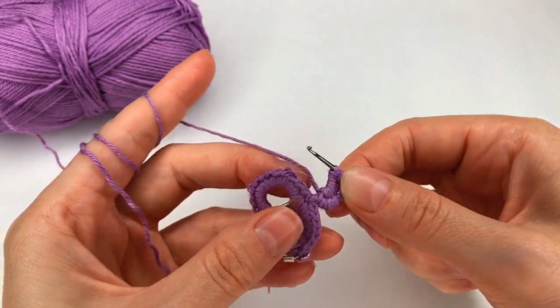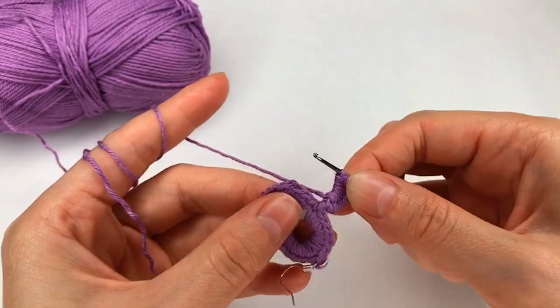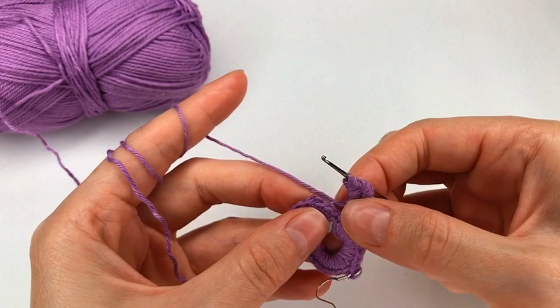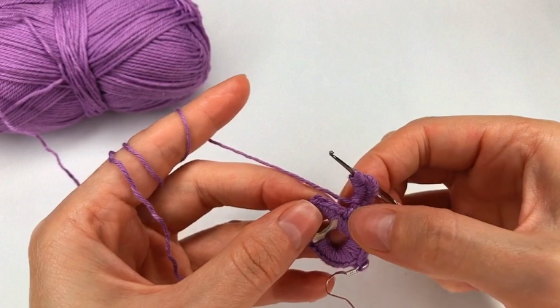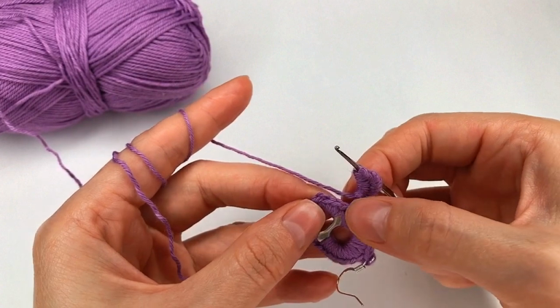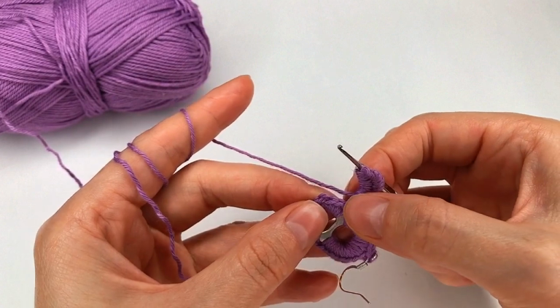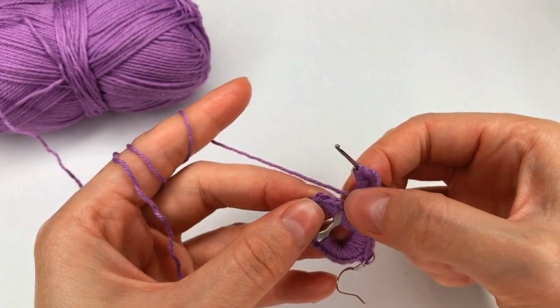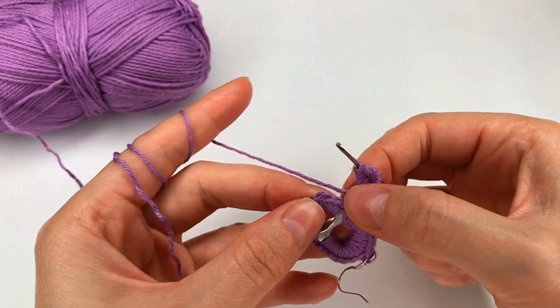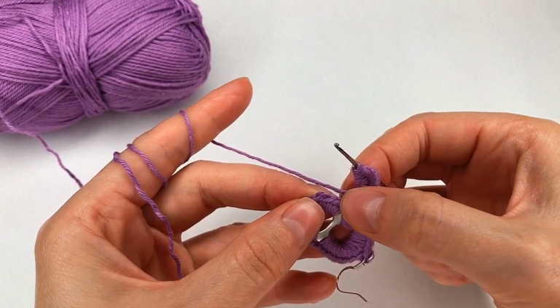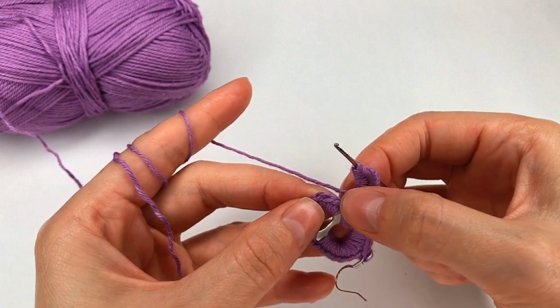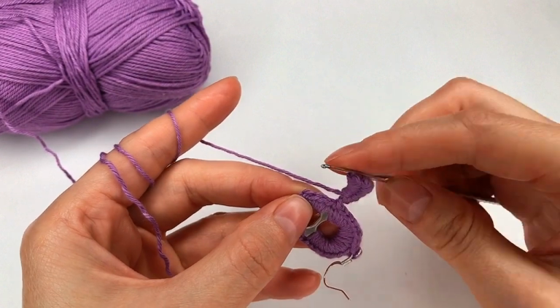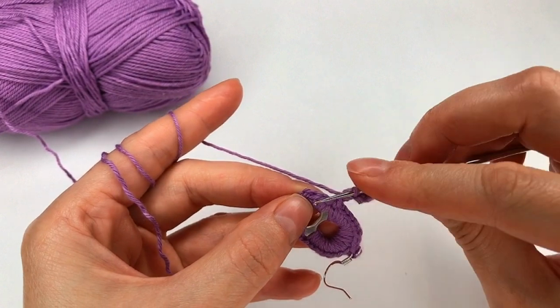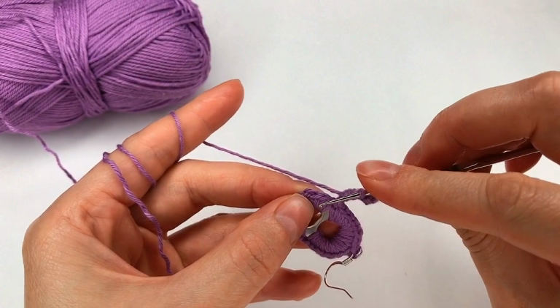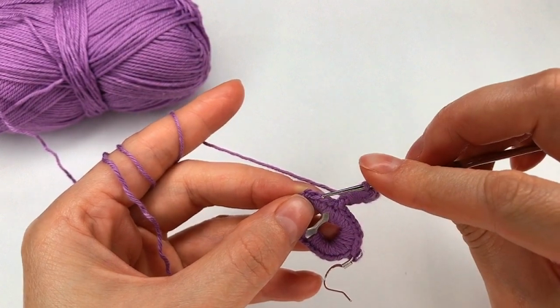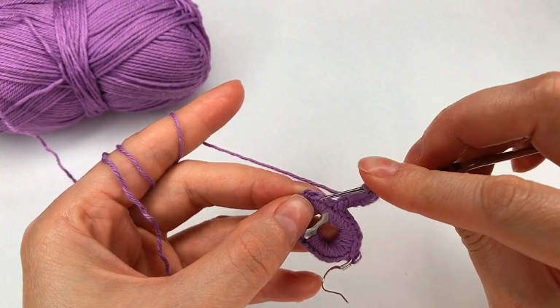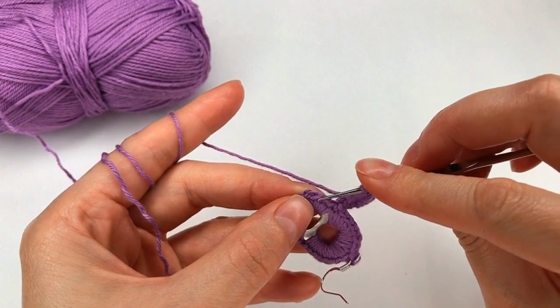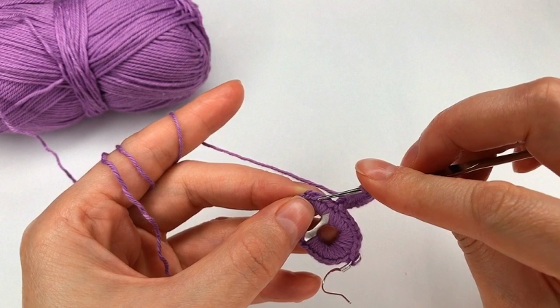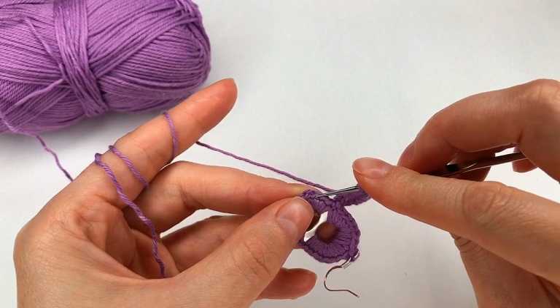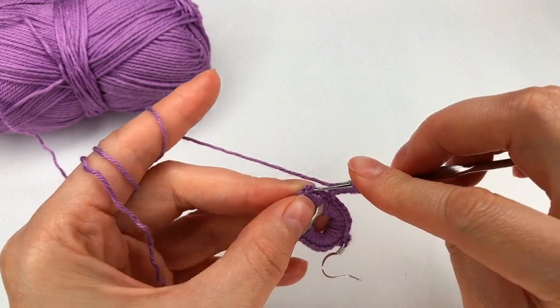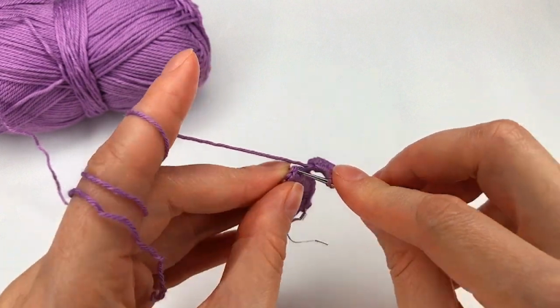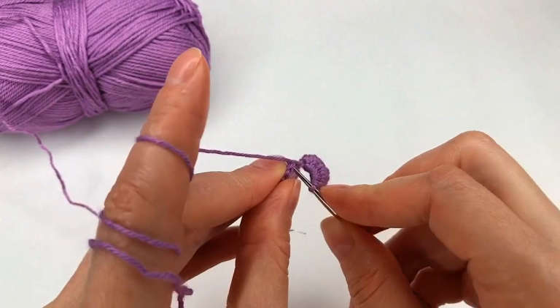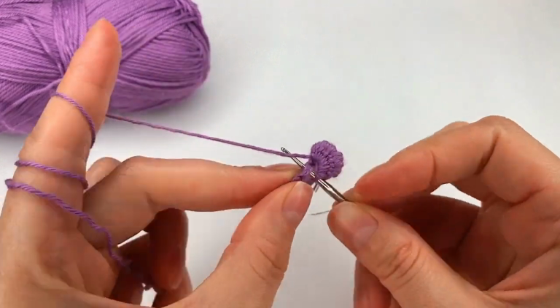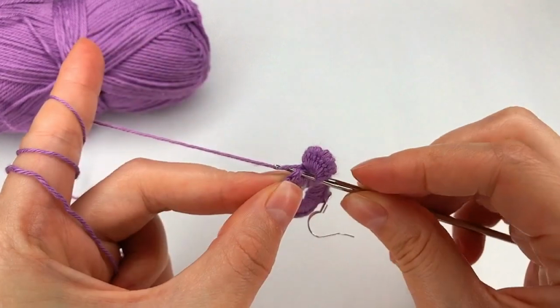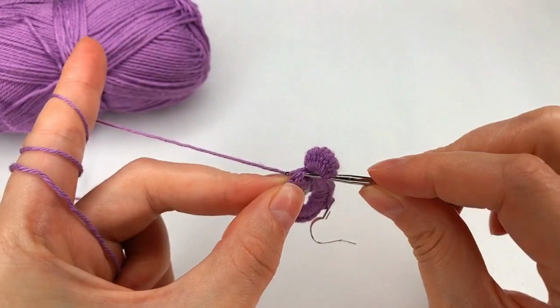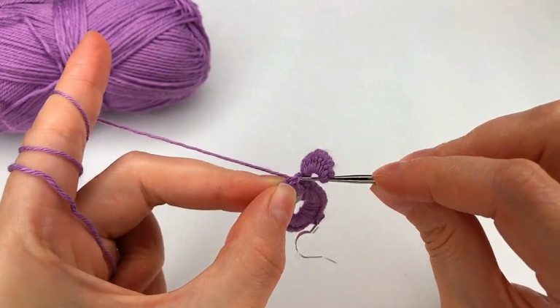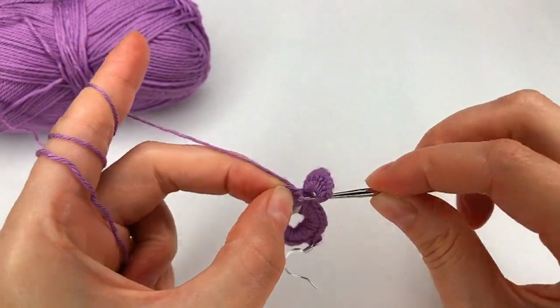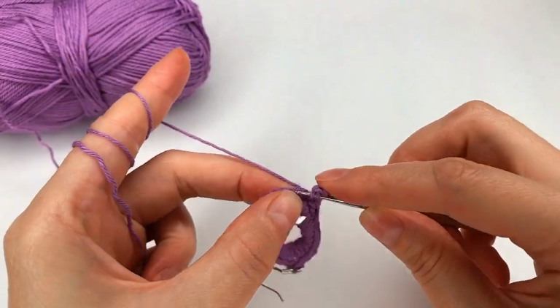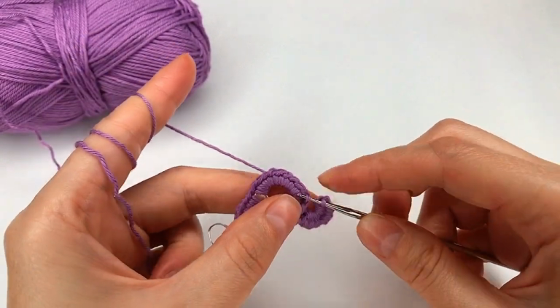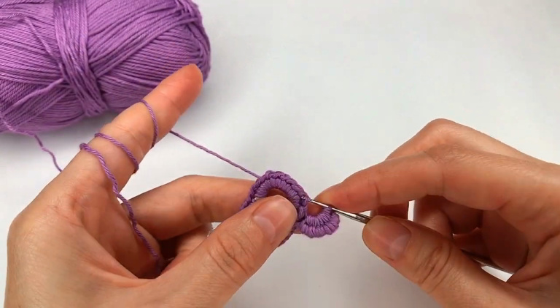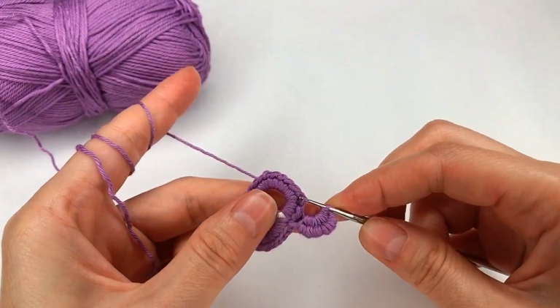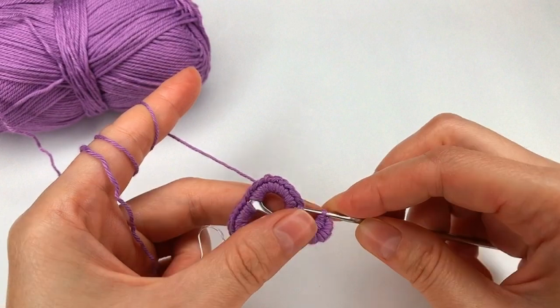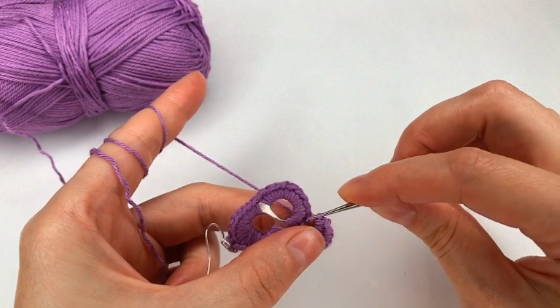And now I skip the next stitch and into the next one. Then I go with my hook and I make a slip stitch right here.